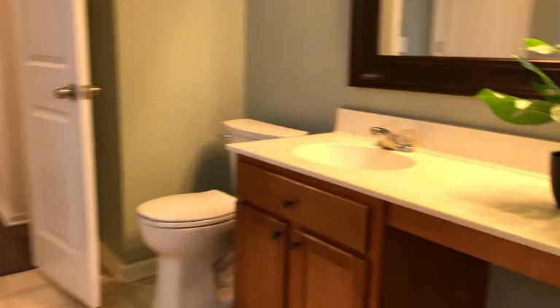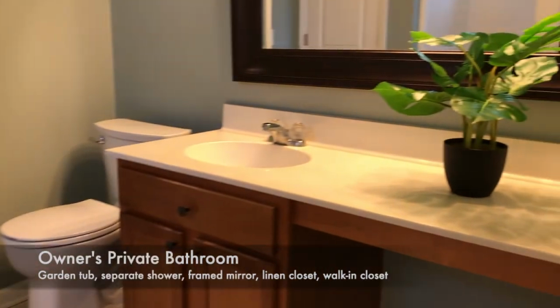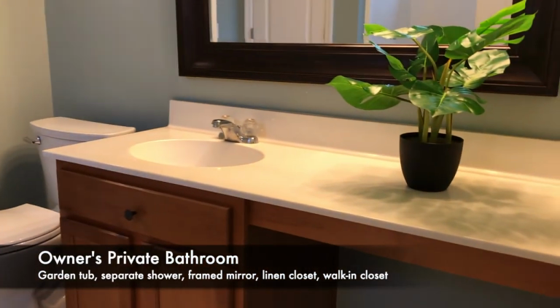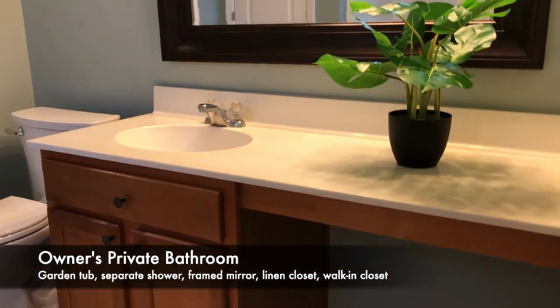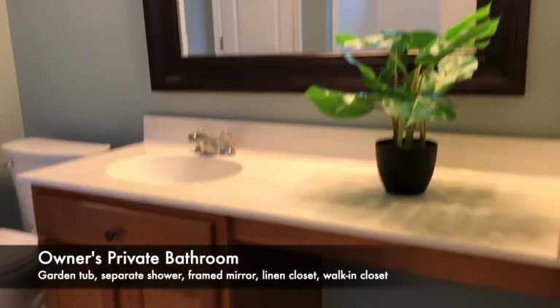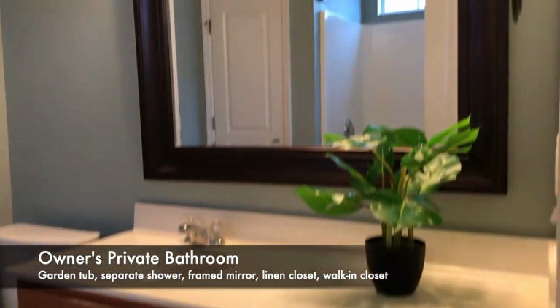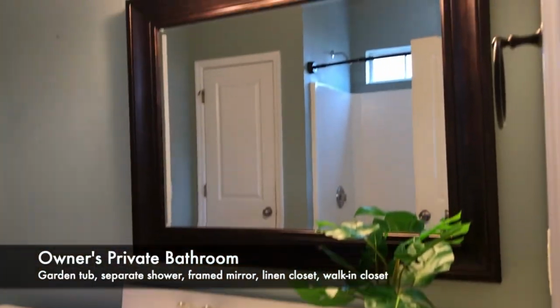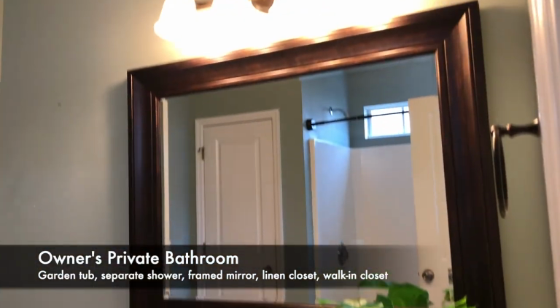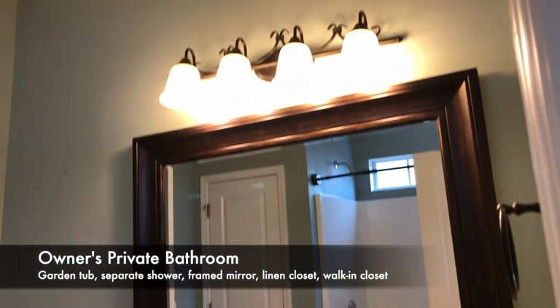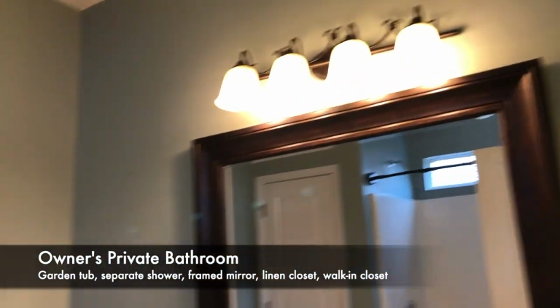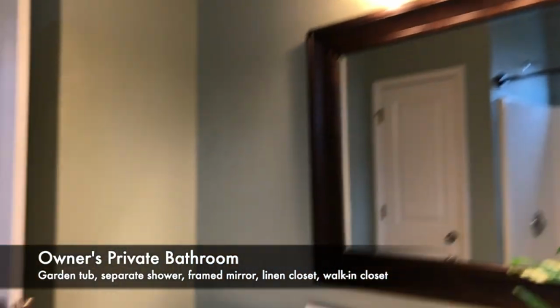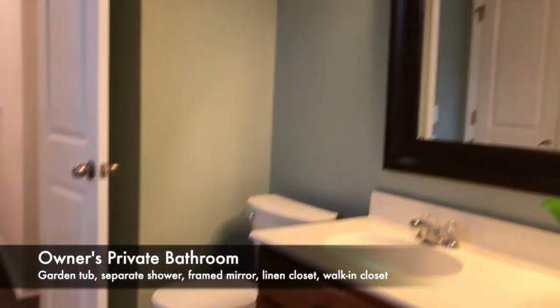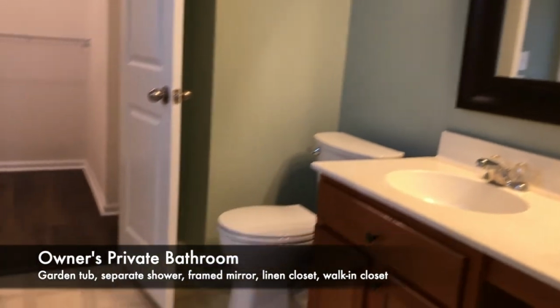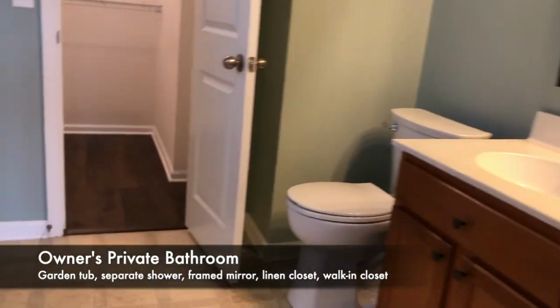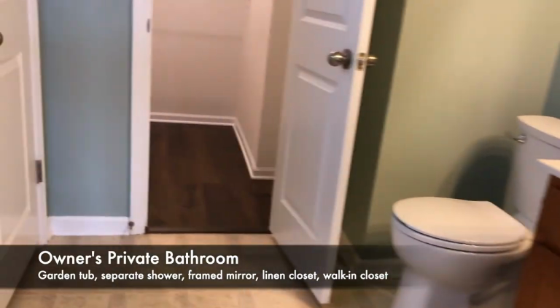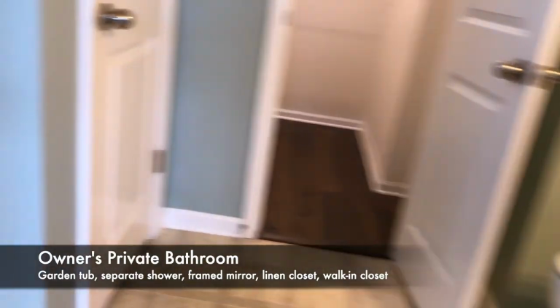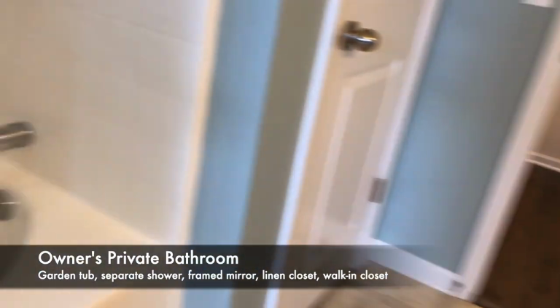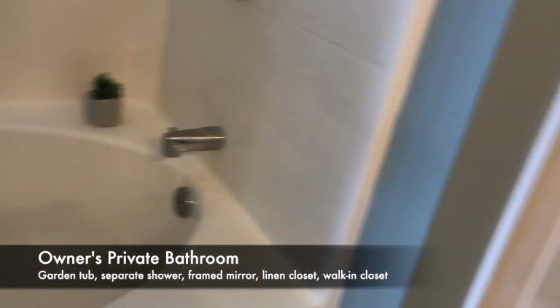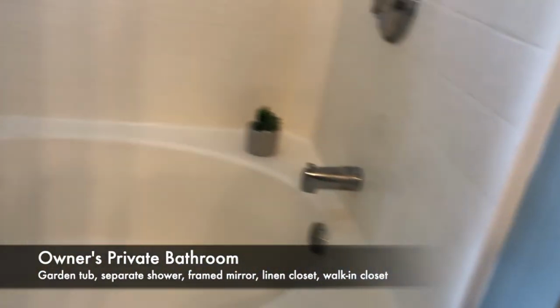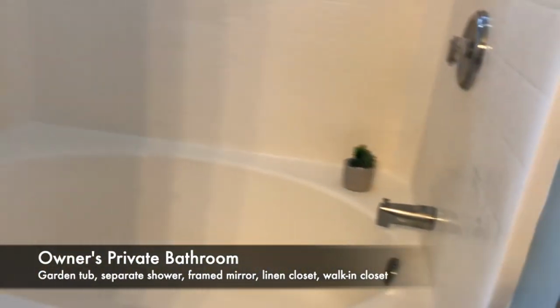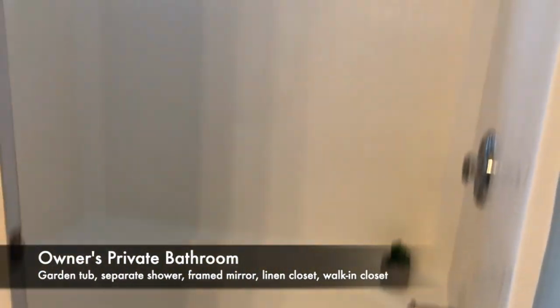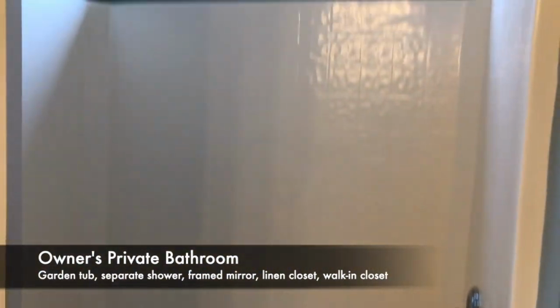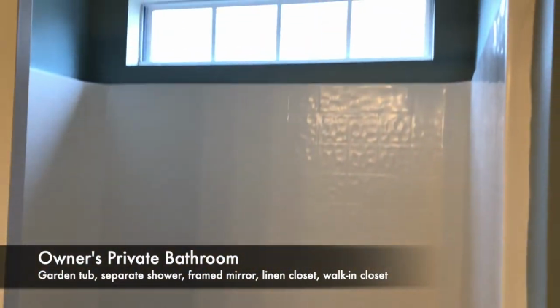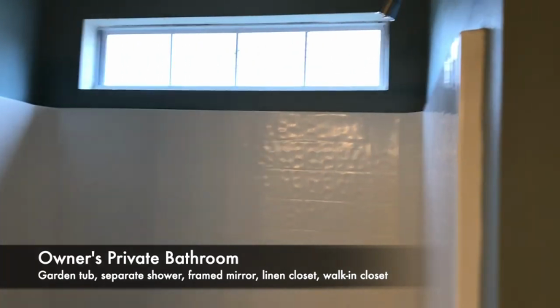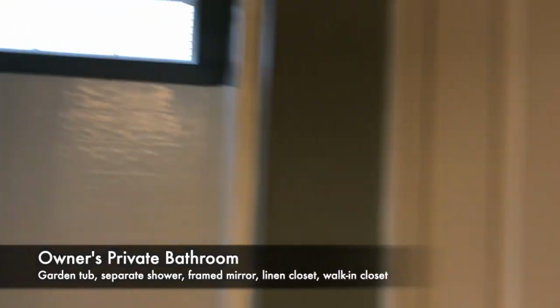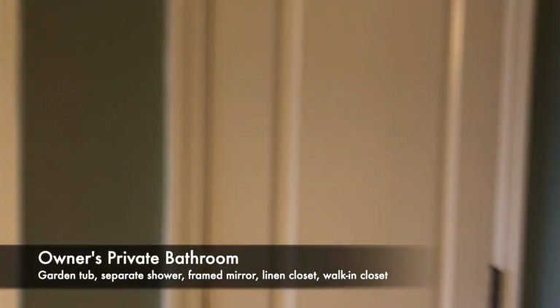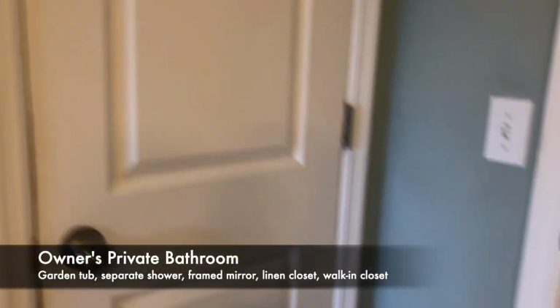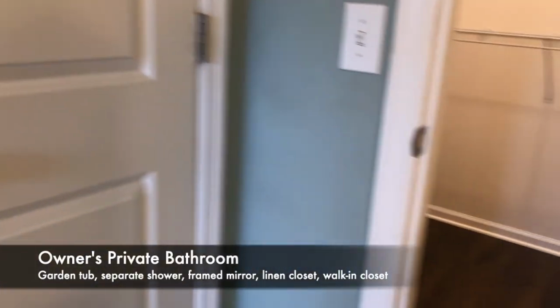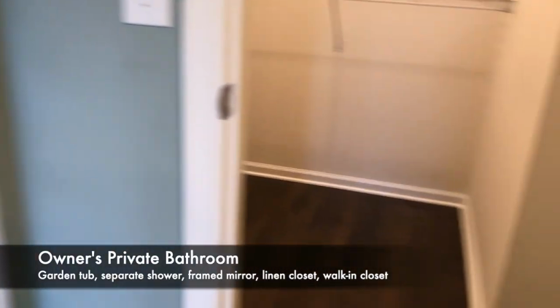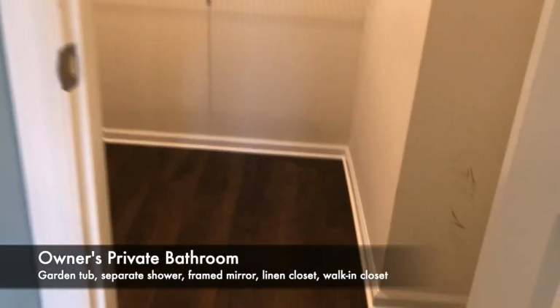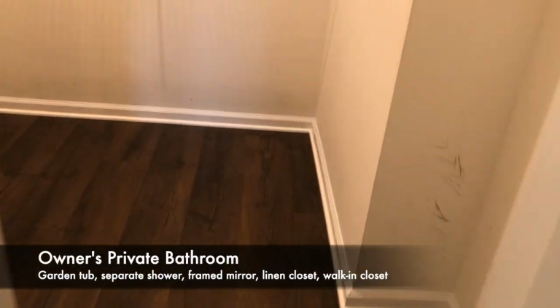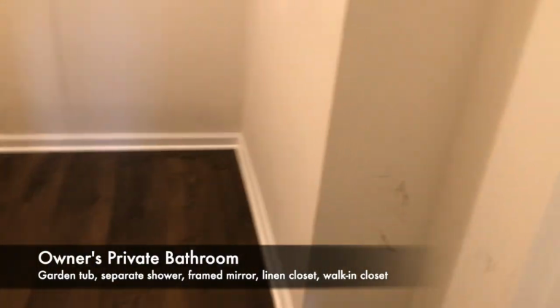We have a dressing area and sink, and then a shower and tub combo. Linen closet and then a walk-in closet back here.